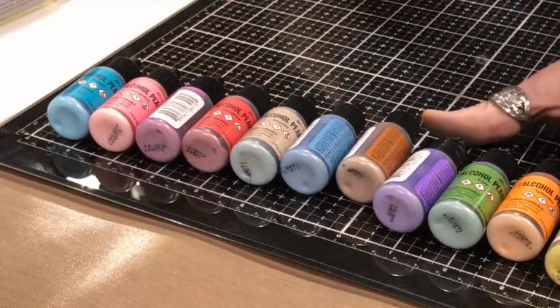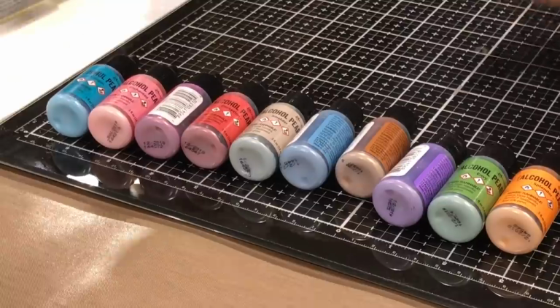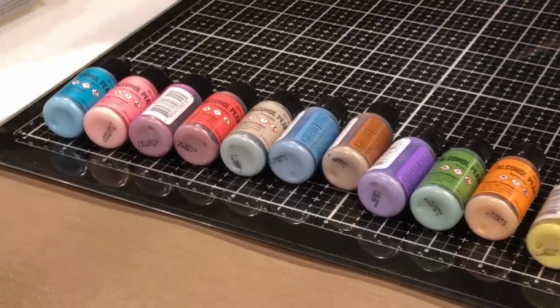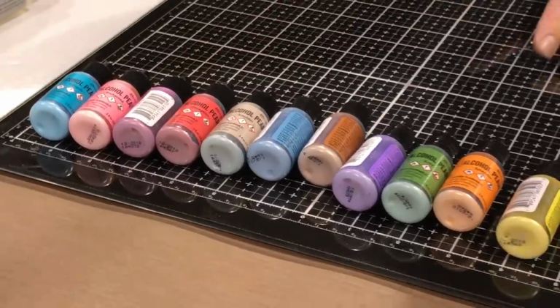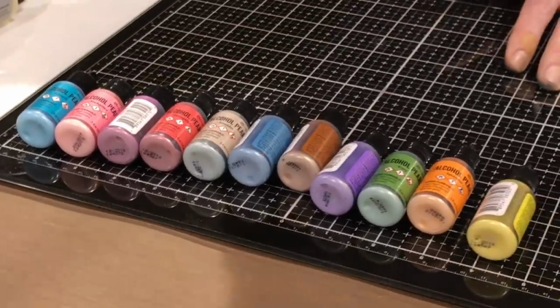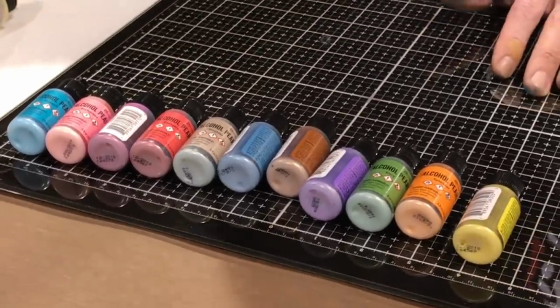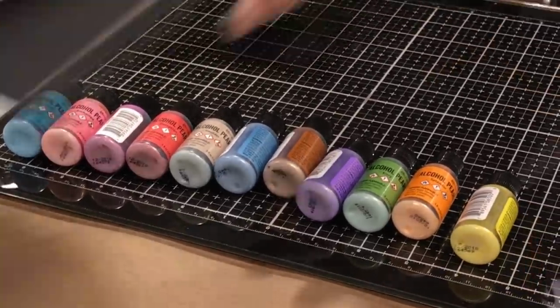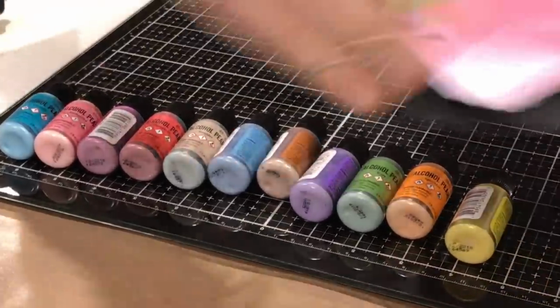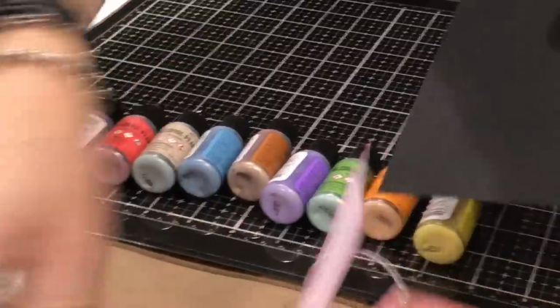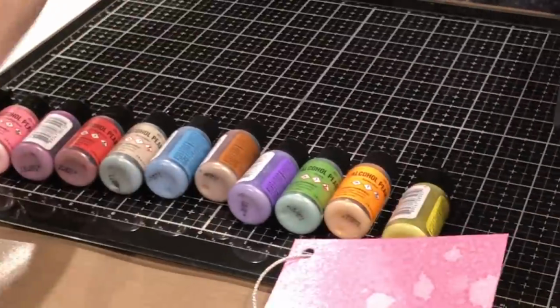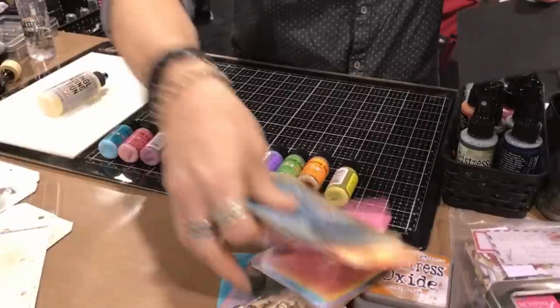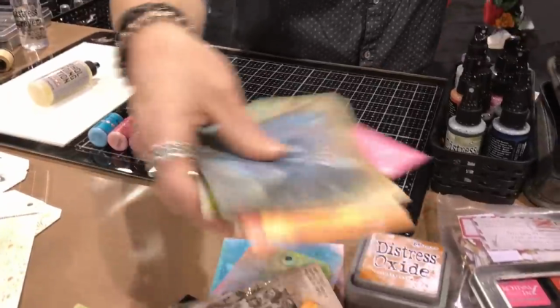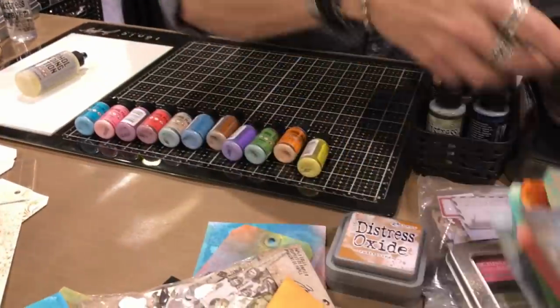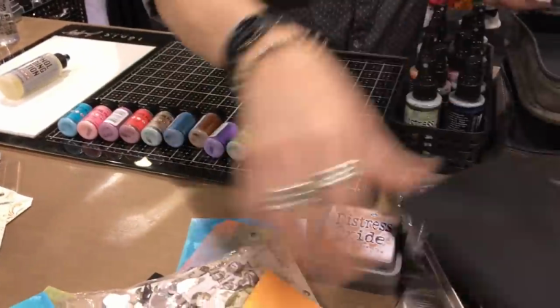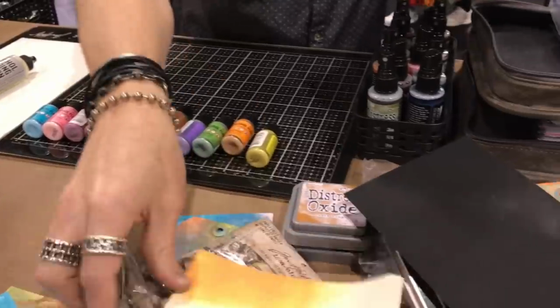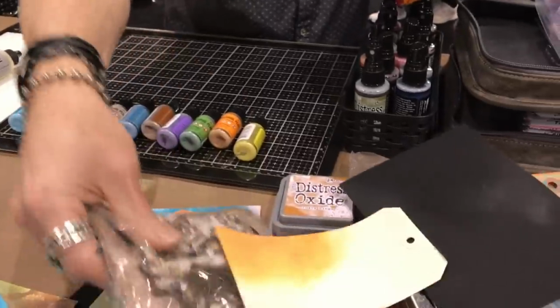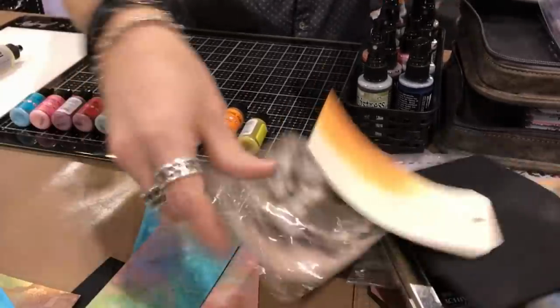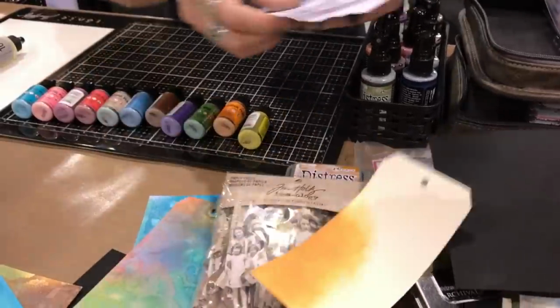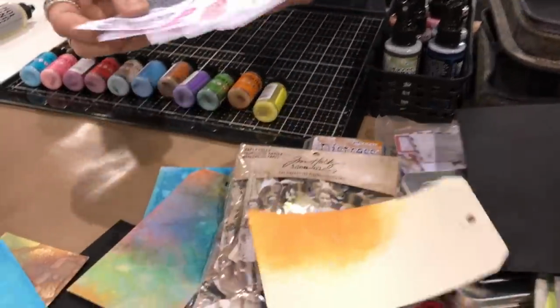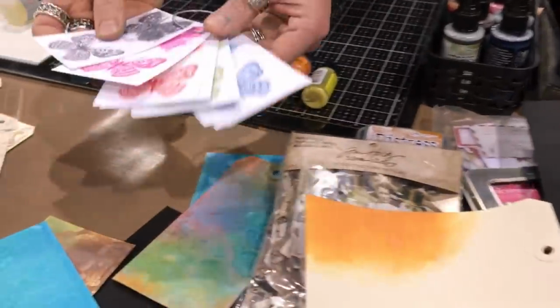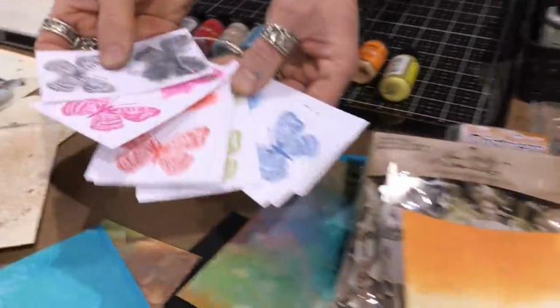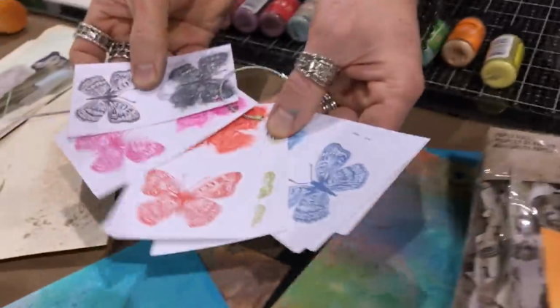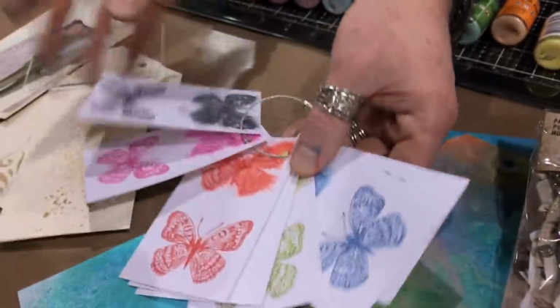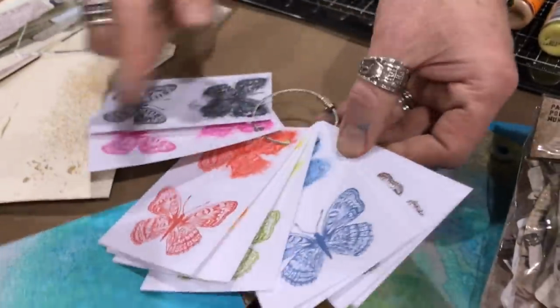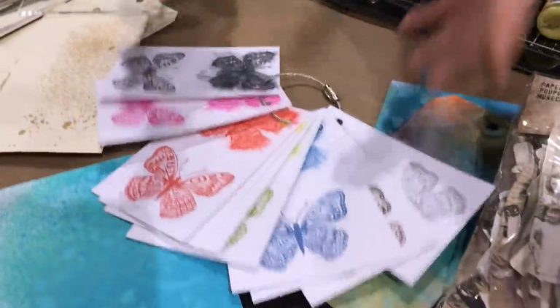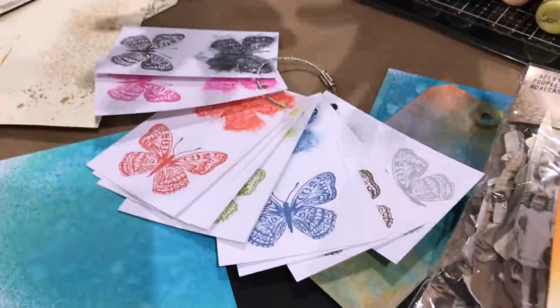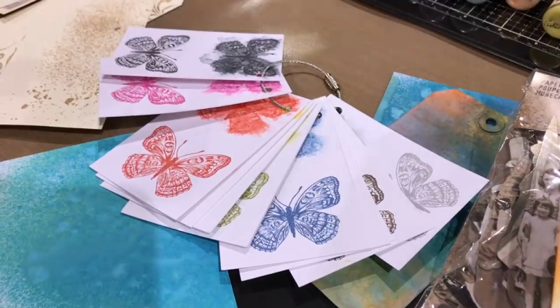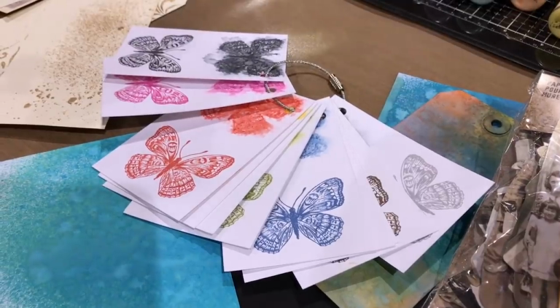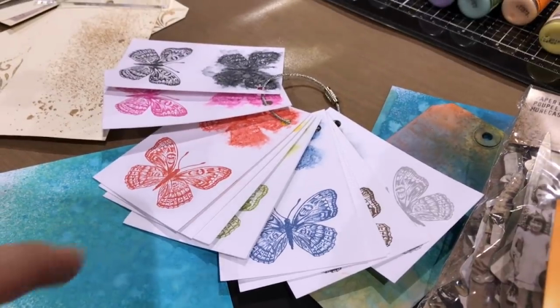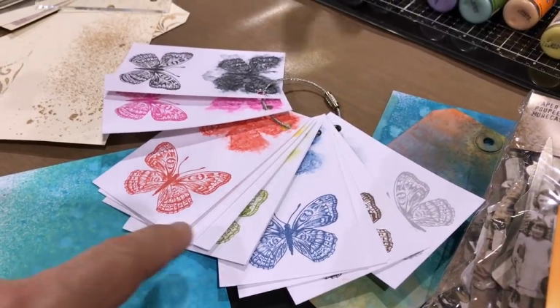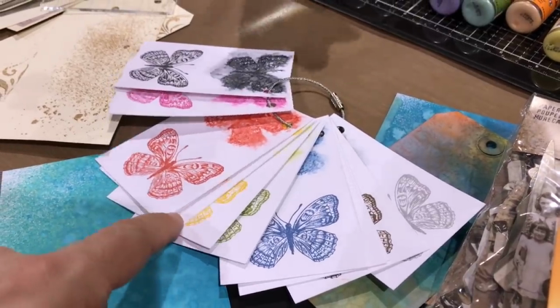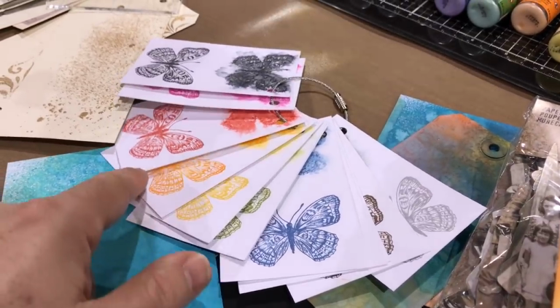Because our pearl mixative is just white, when we use it, it's going to have kind of this white-out effect. Let me bring out some swatches so you can see. This shows the difference between distress ink and archival — one wets, one doesn't.